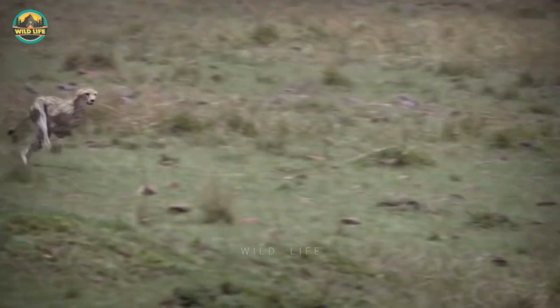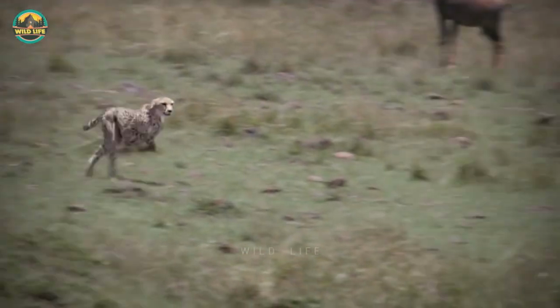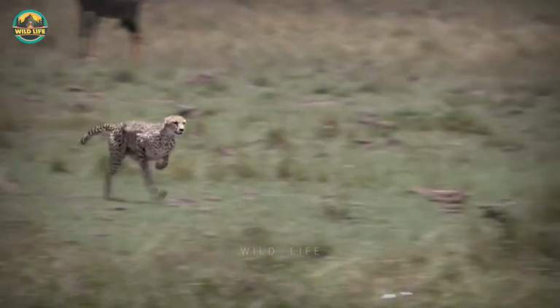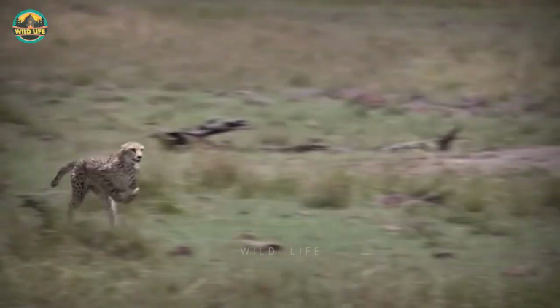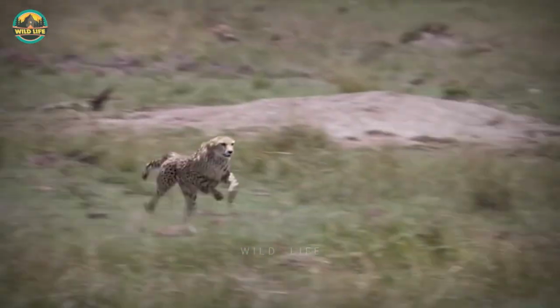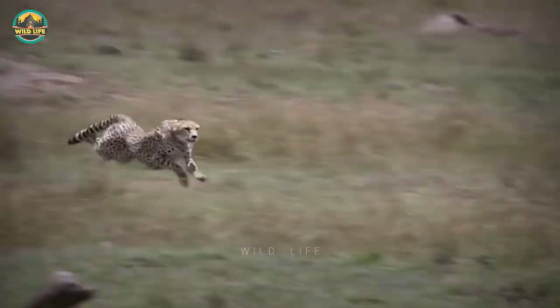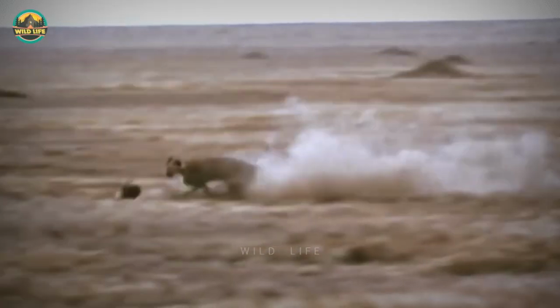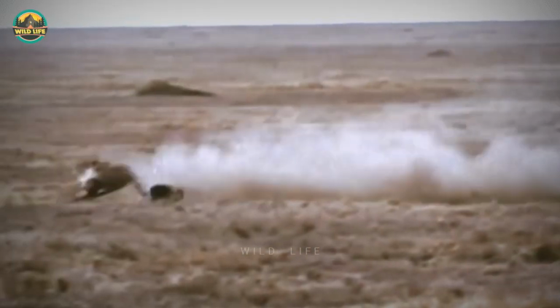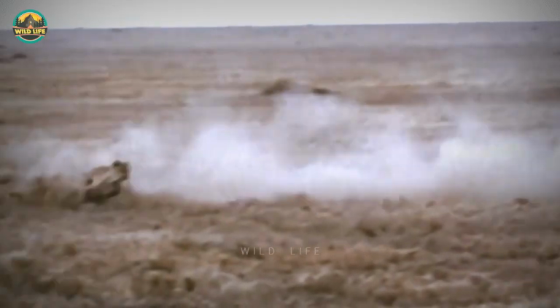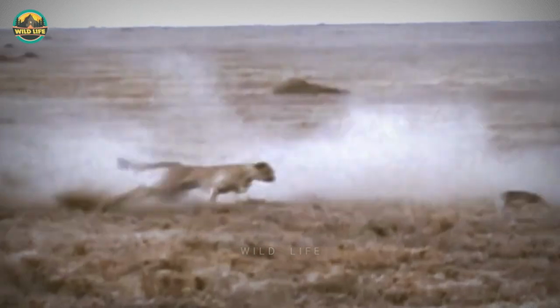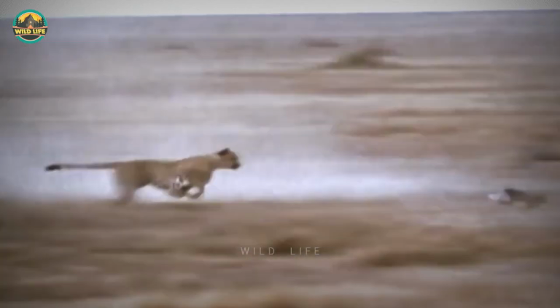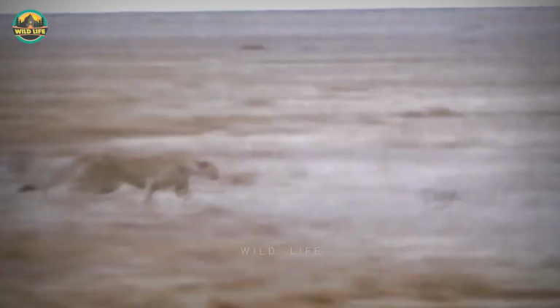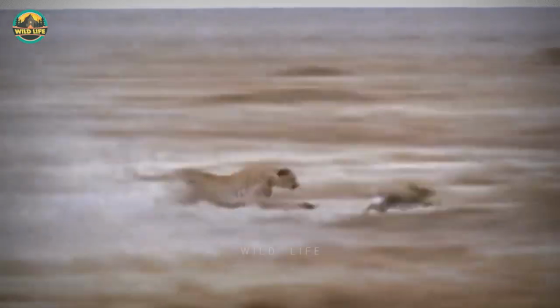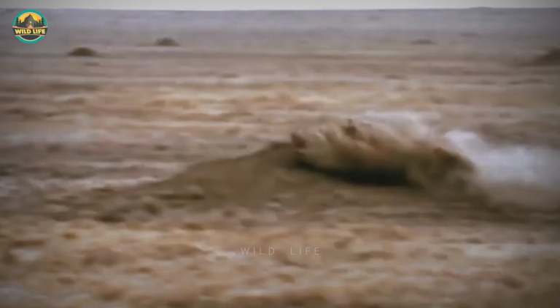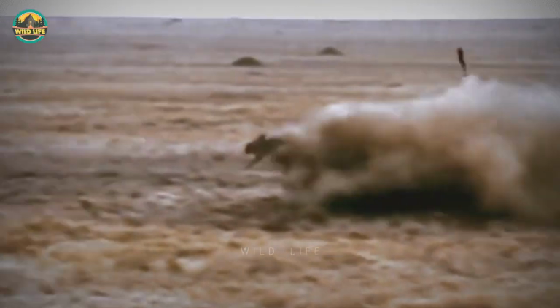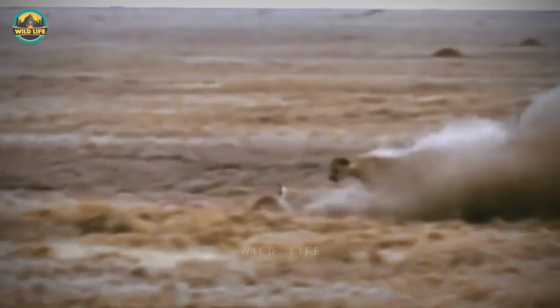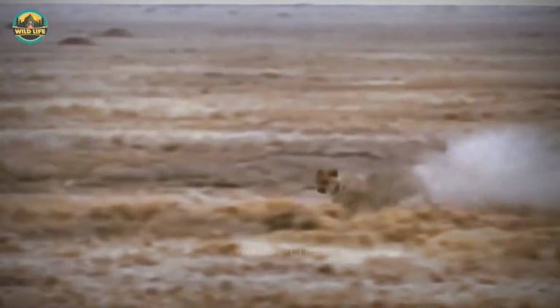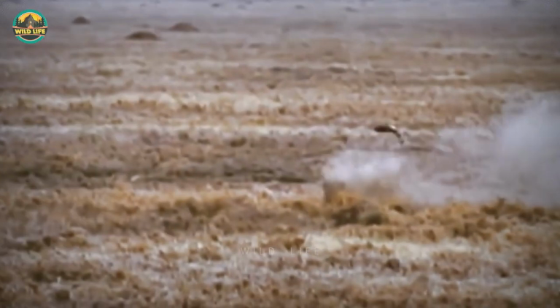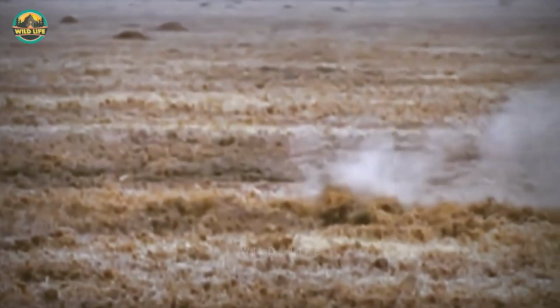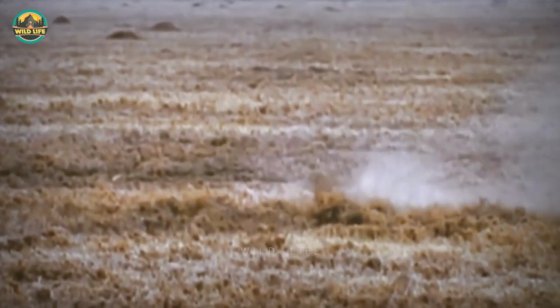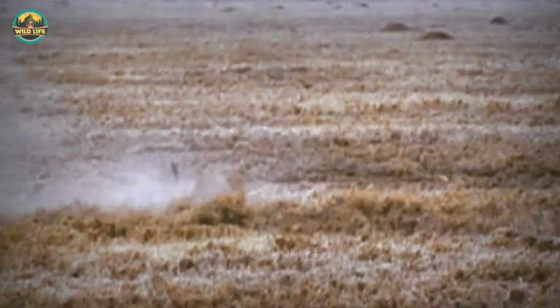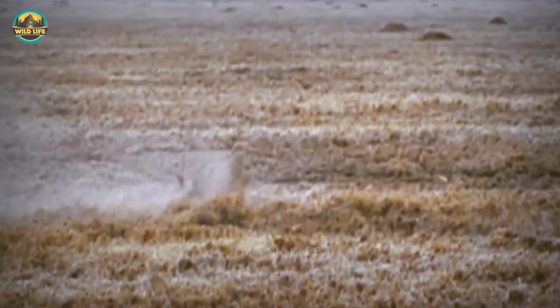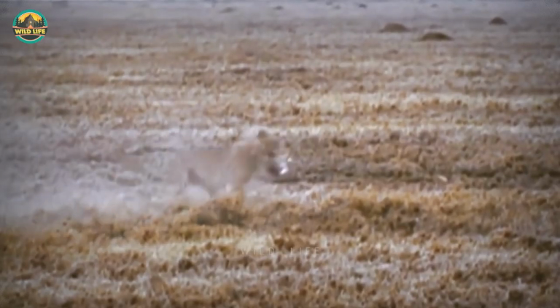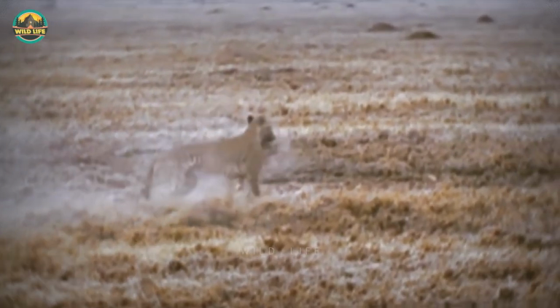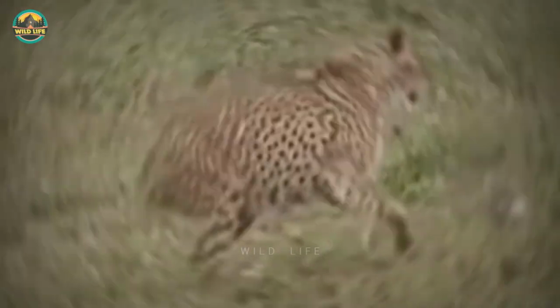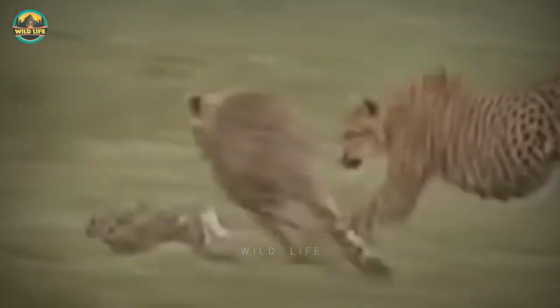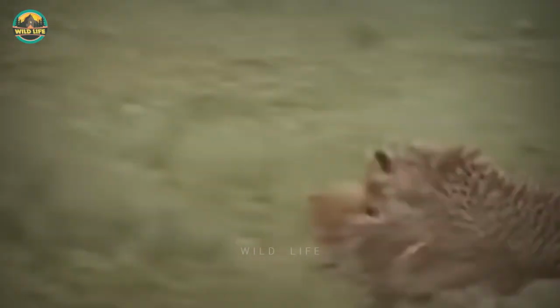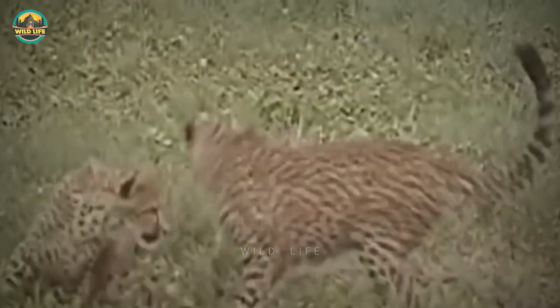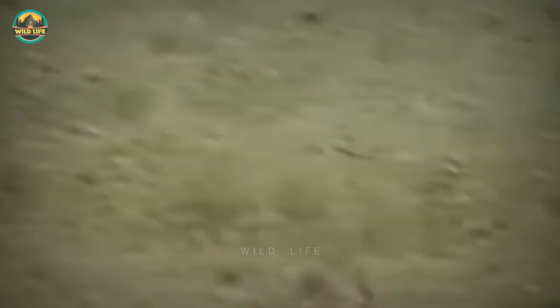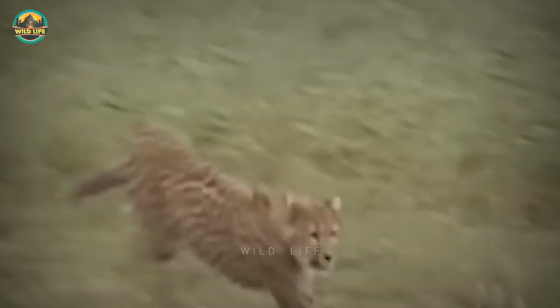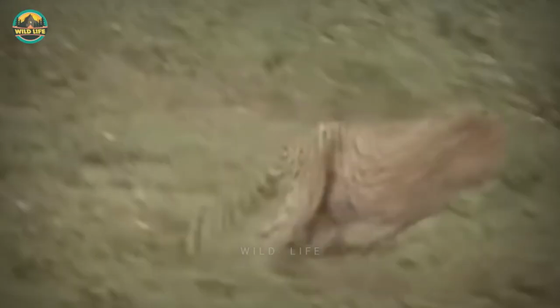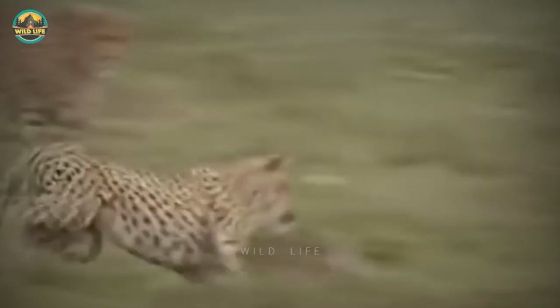Number 24: A rabbit dies after being hunted down by a cheetah. Except for their legs, rabbits have no defense mechanism to protect themselves and cannot outrun a cheetah.